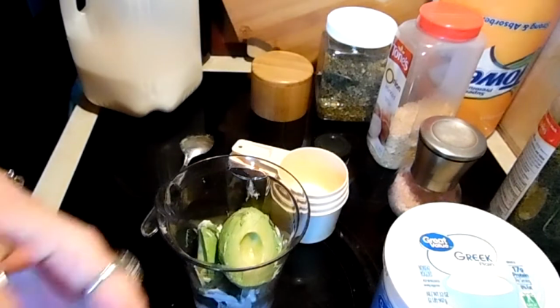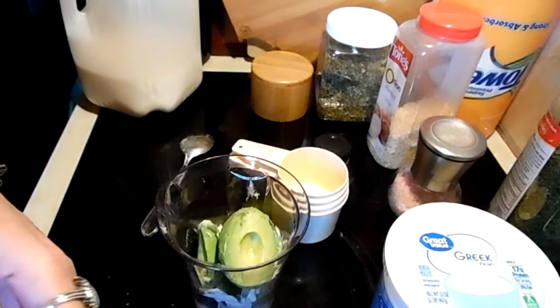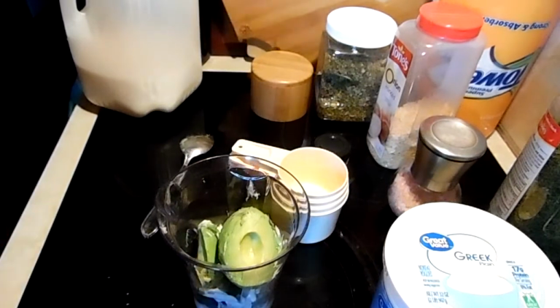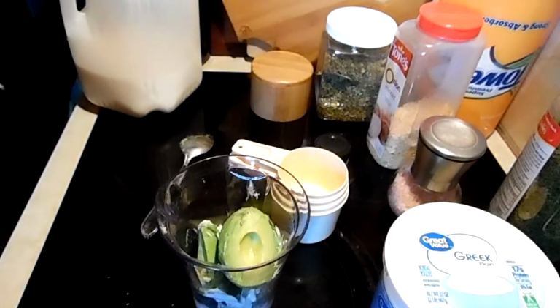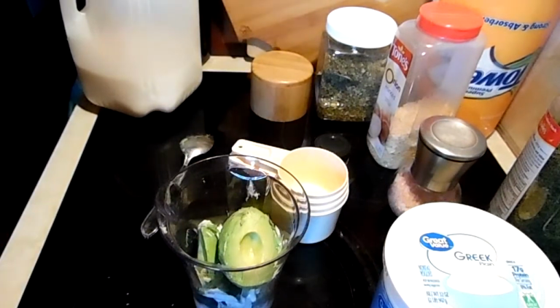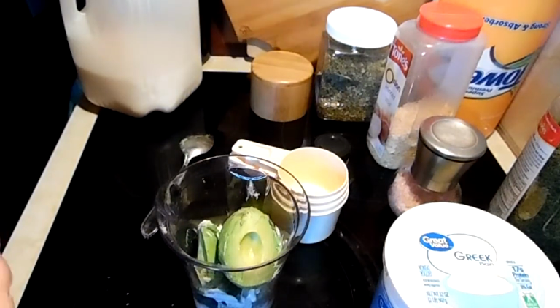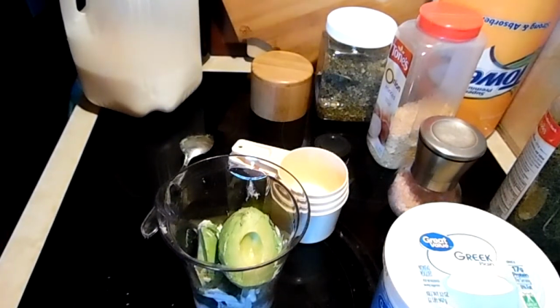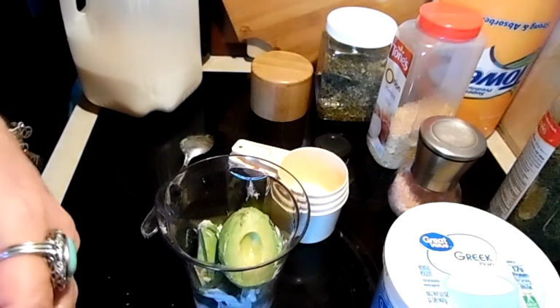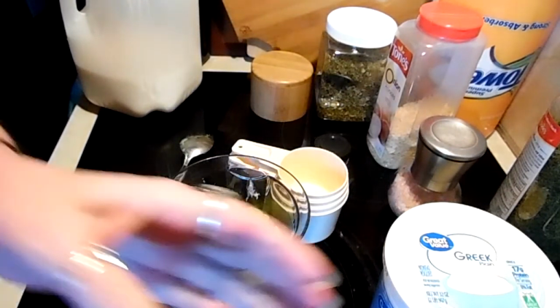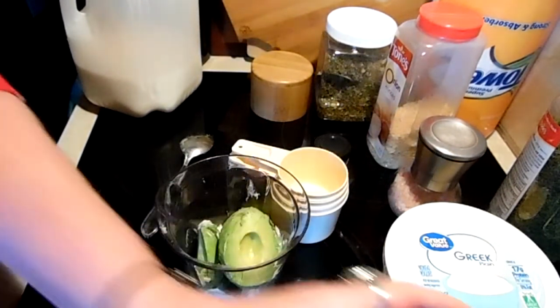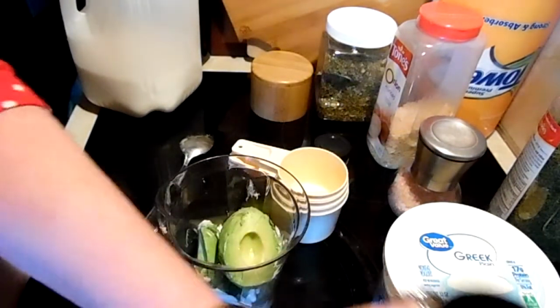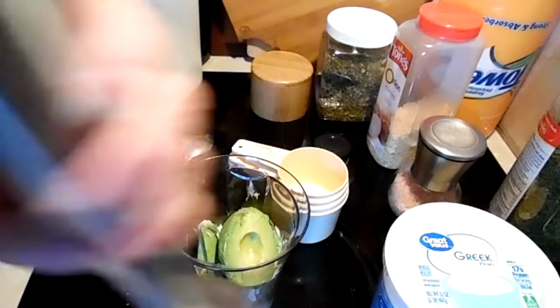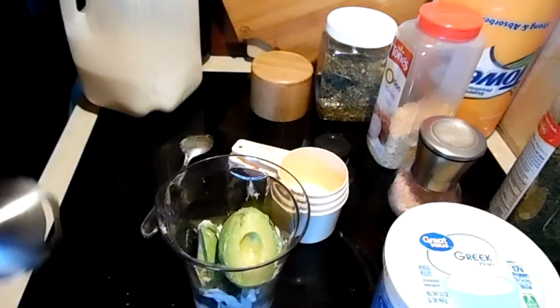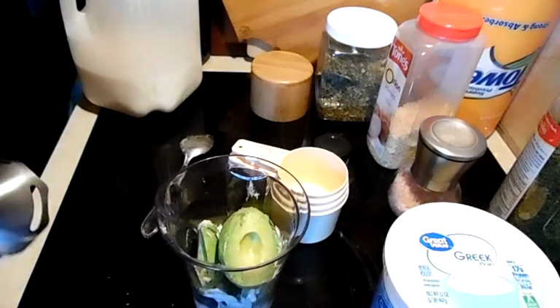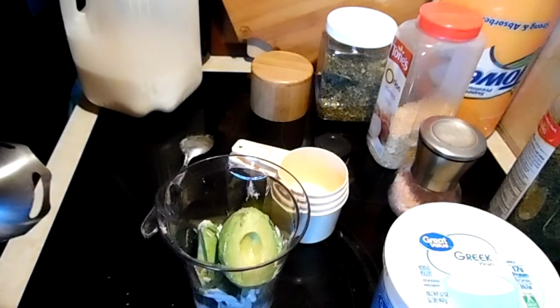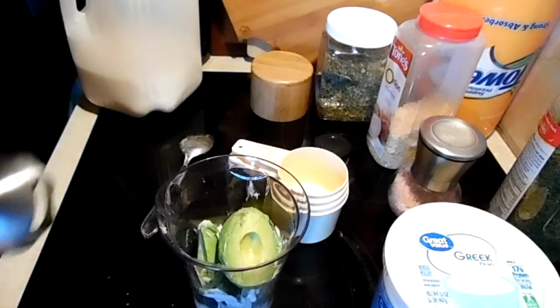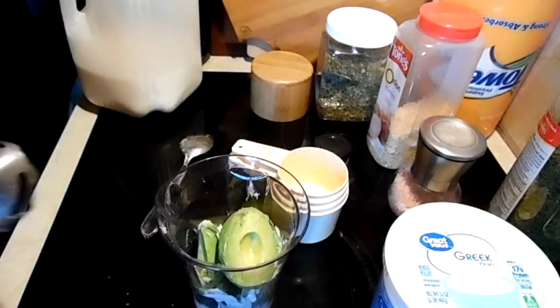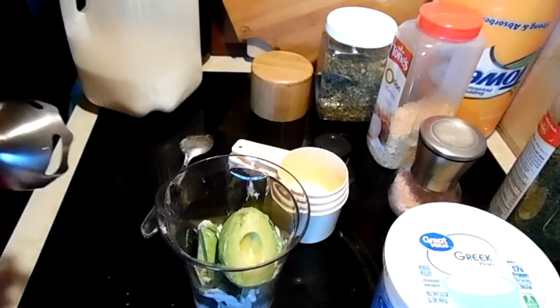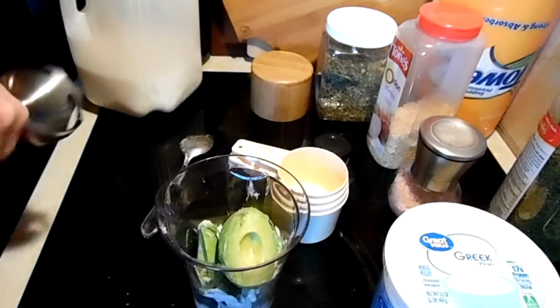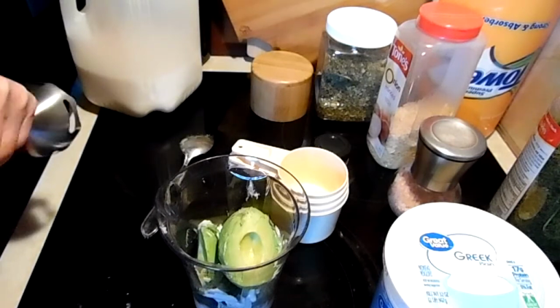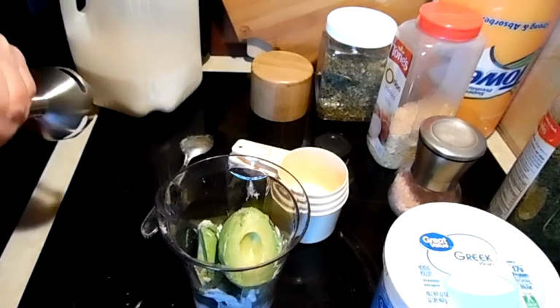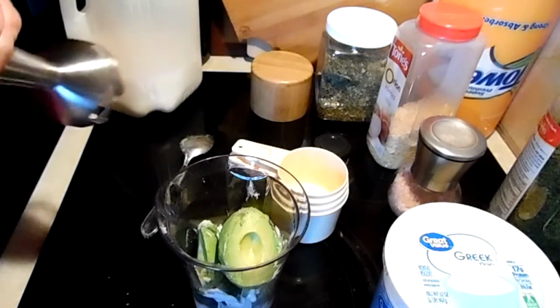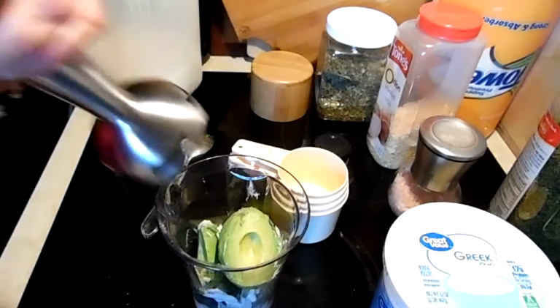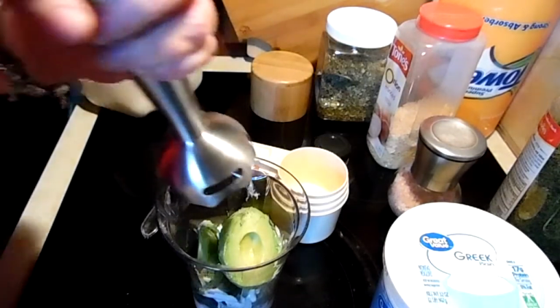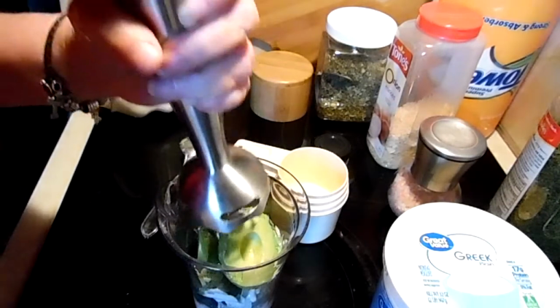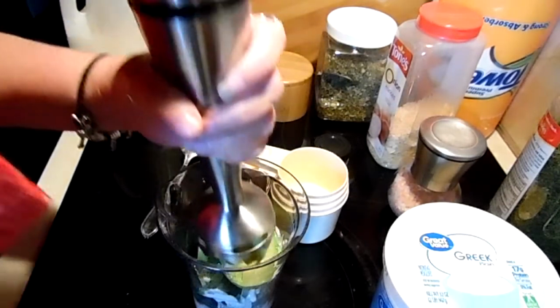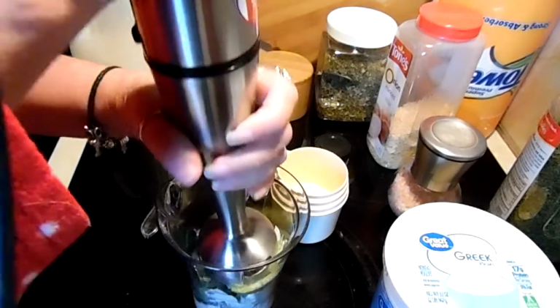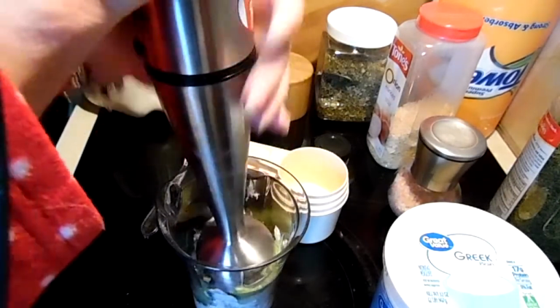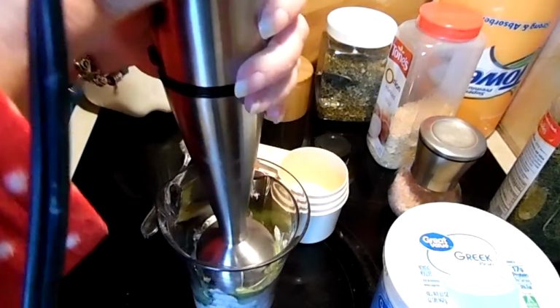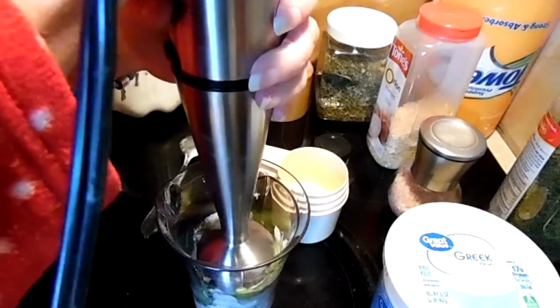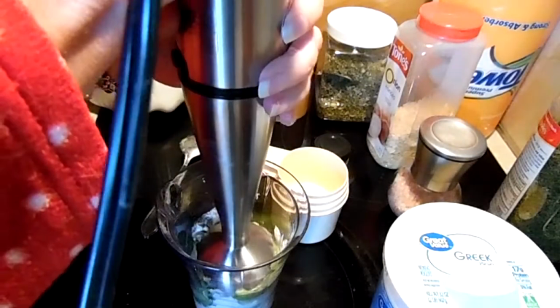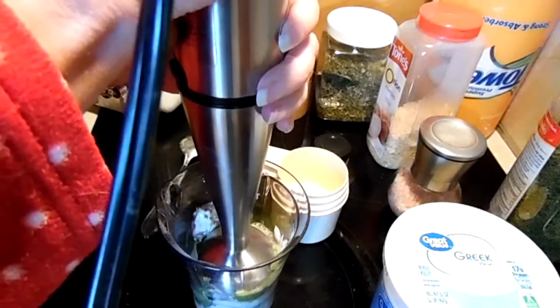So now we'll add milk to this after we whiz it up — let's see what kind of disaster I can do here.